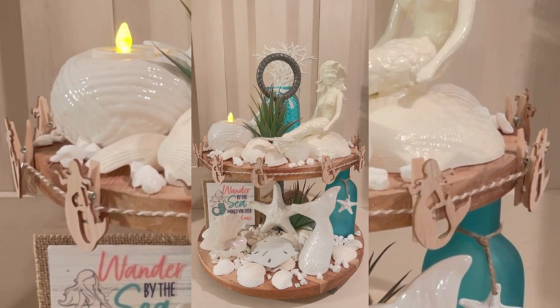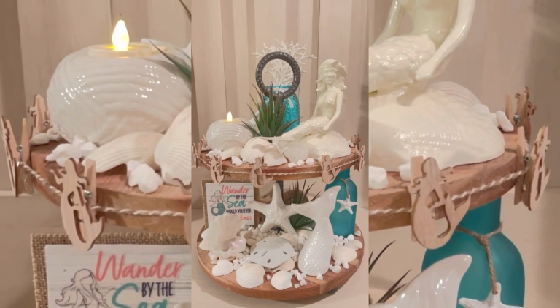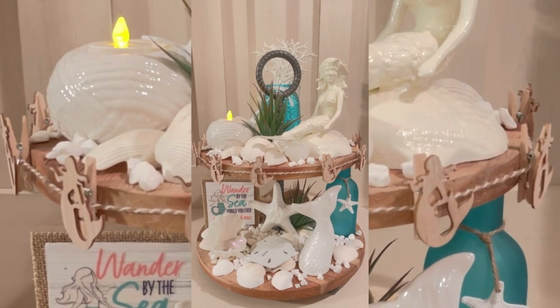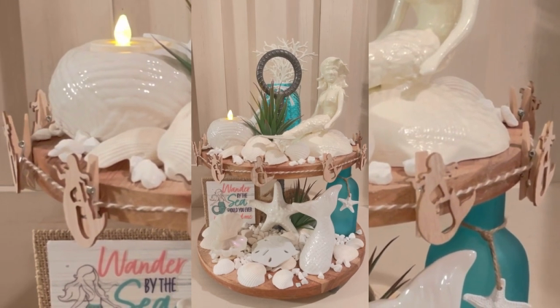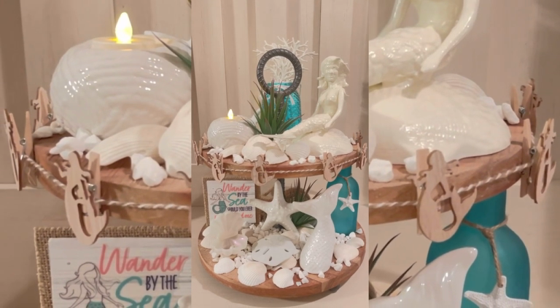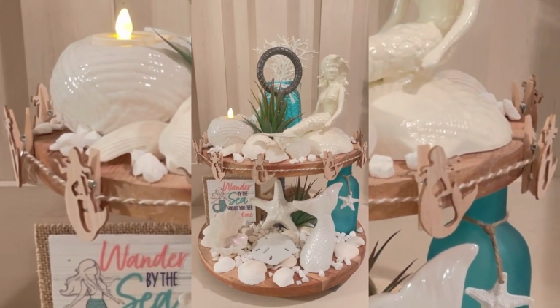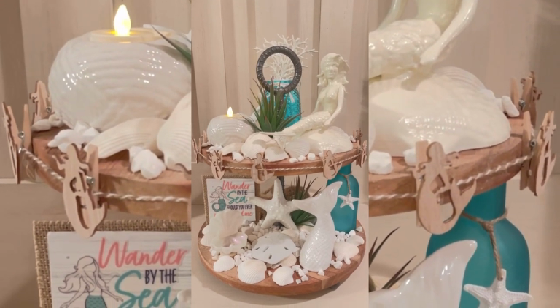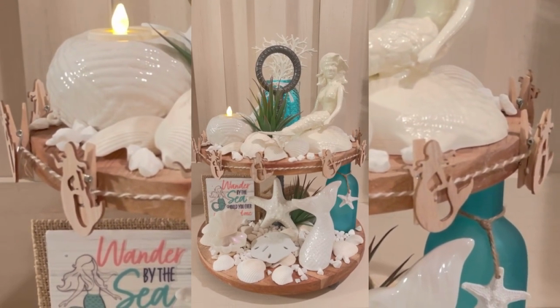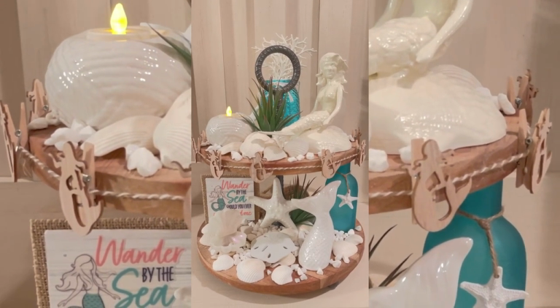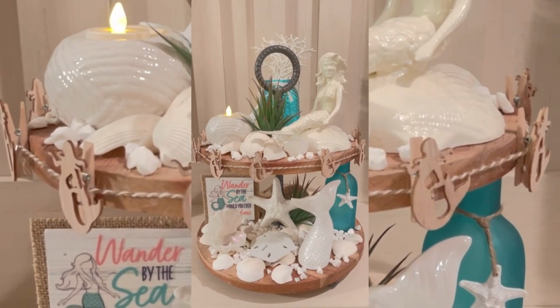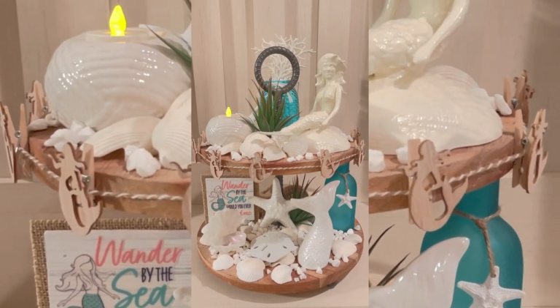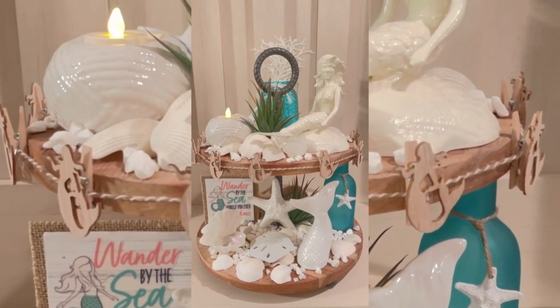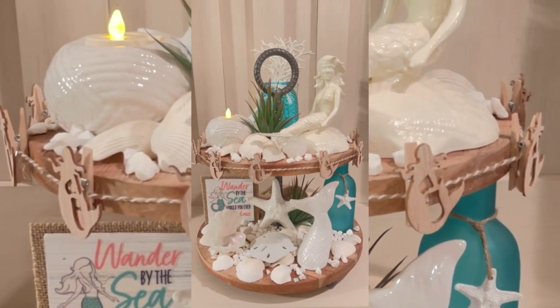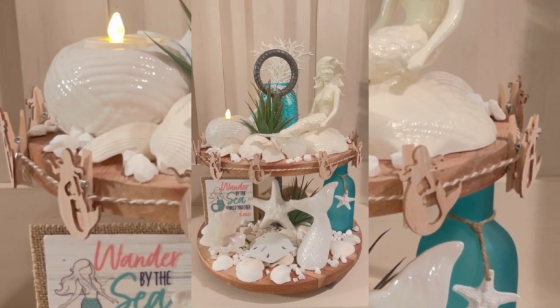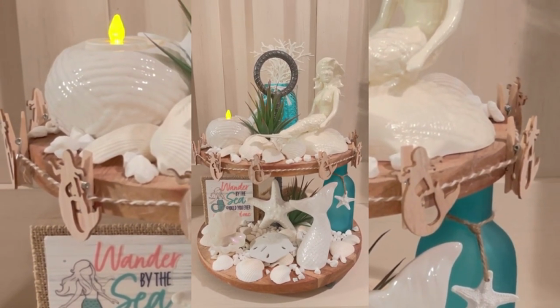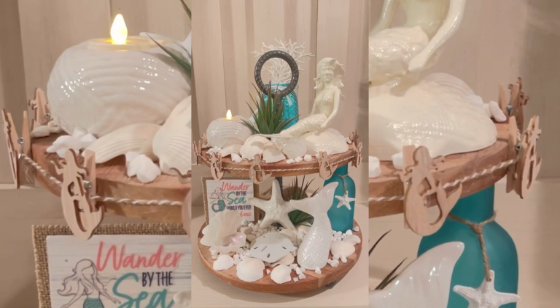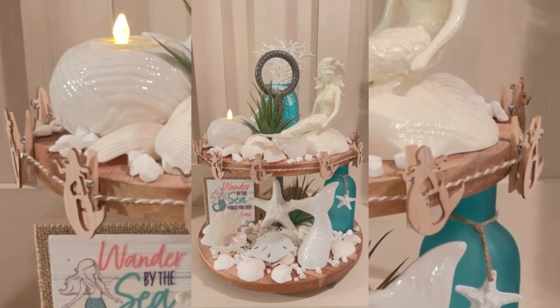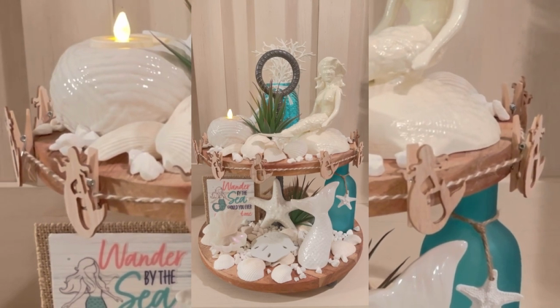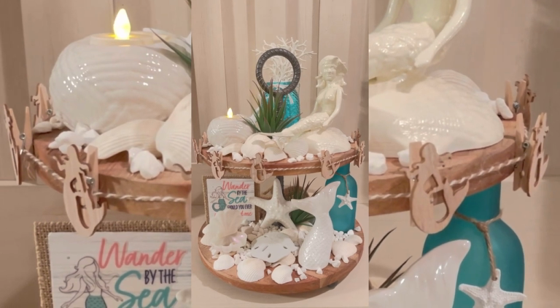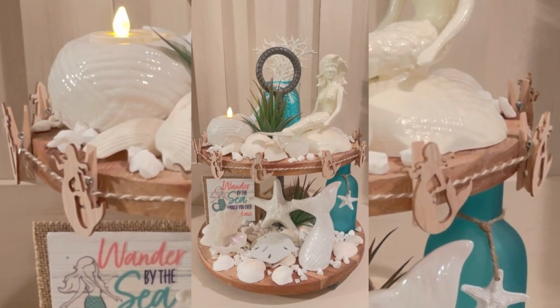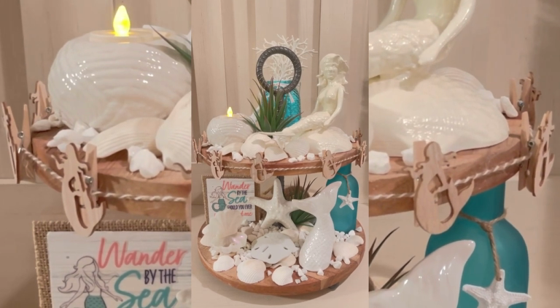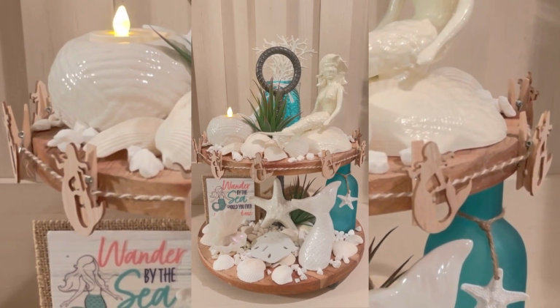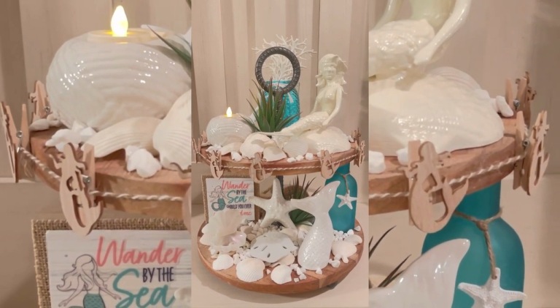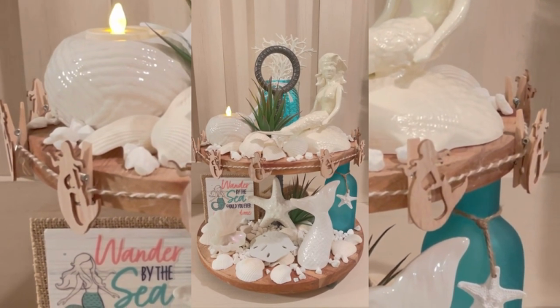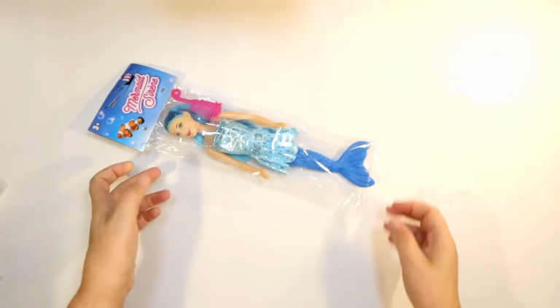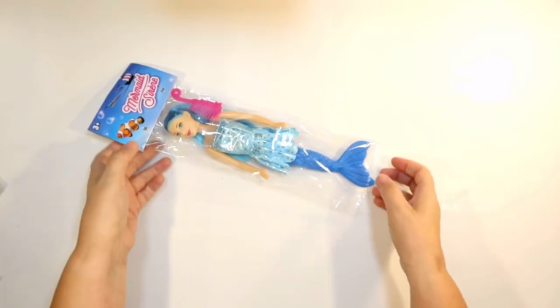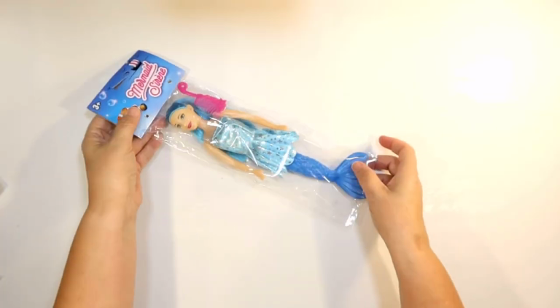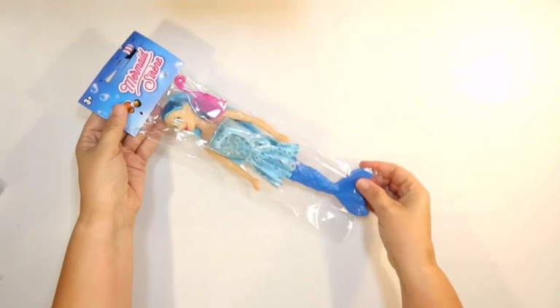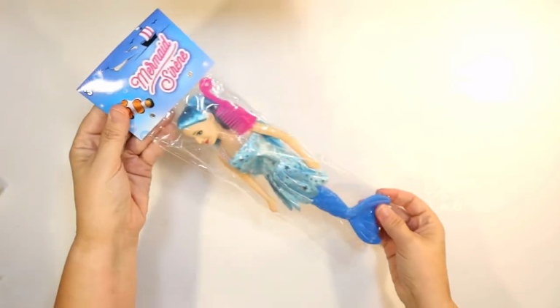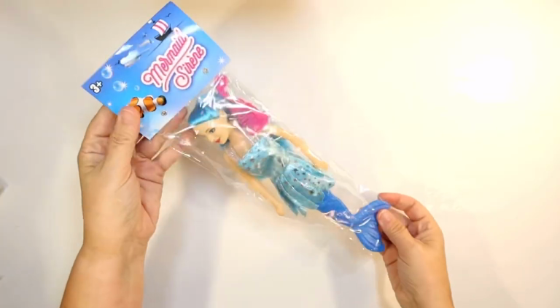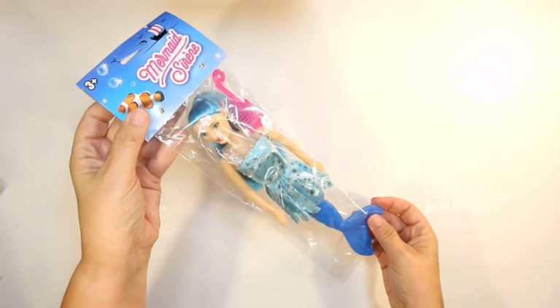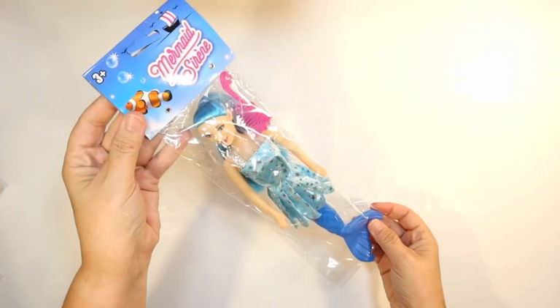Welcome to Crafty Beach. This is Julie. Today, I'm going to show you how I put together this beautiful mermaid tier tray using supplies from the Dollar Tree.